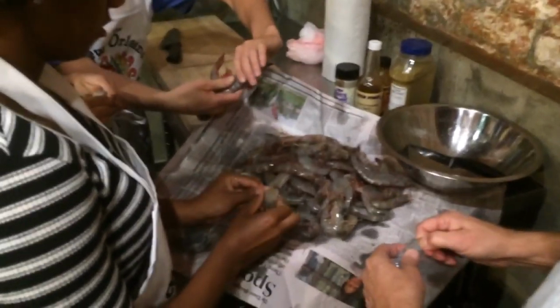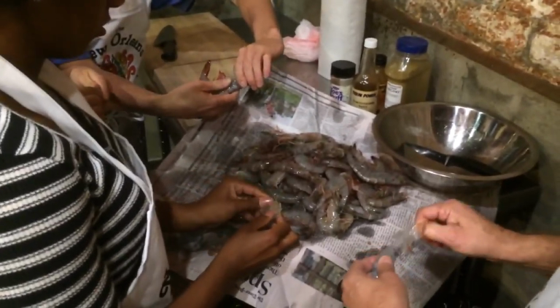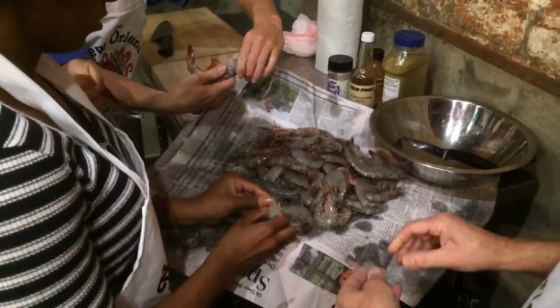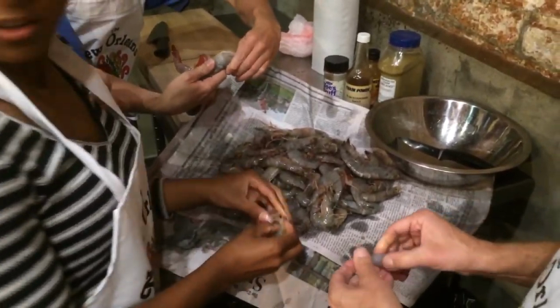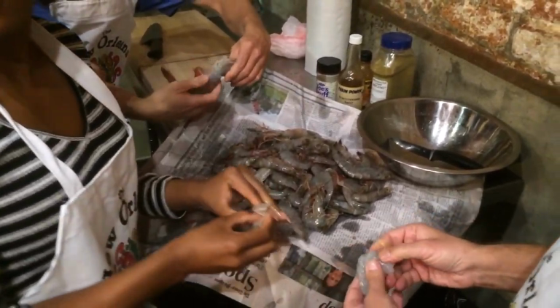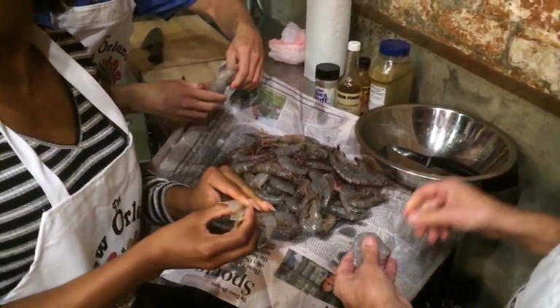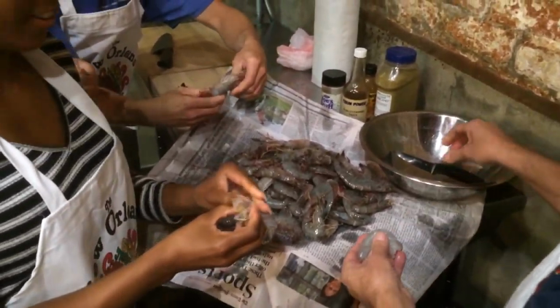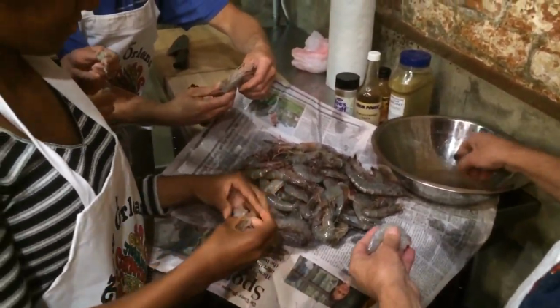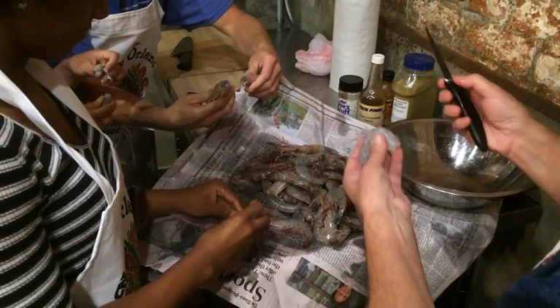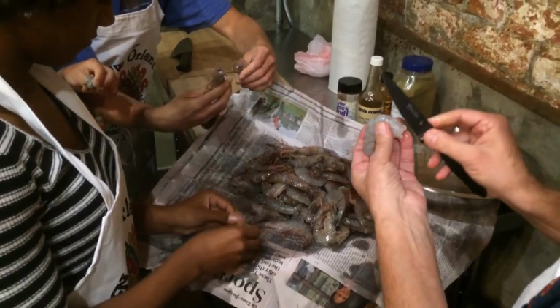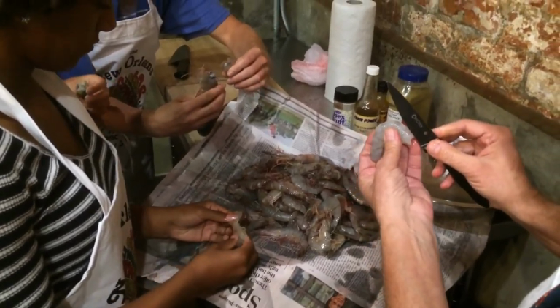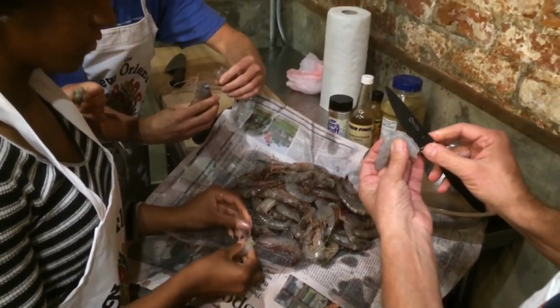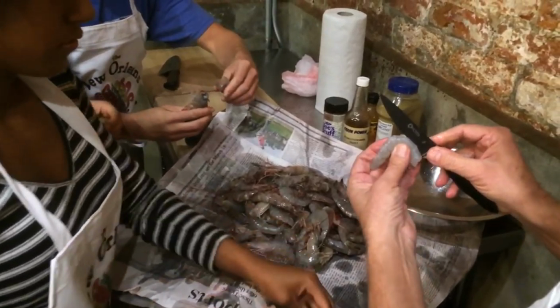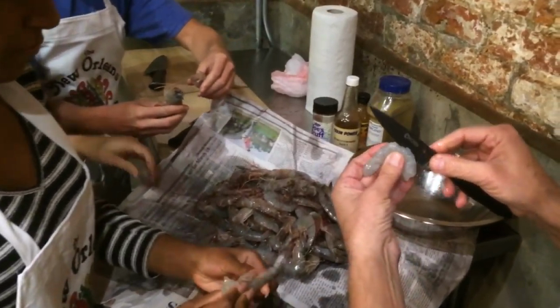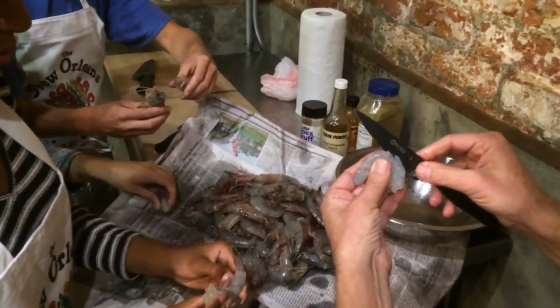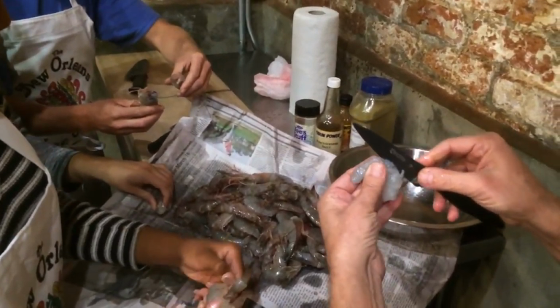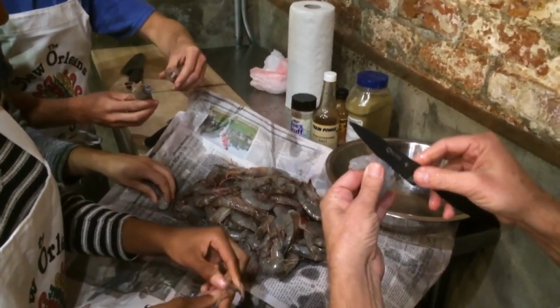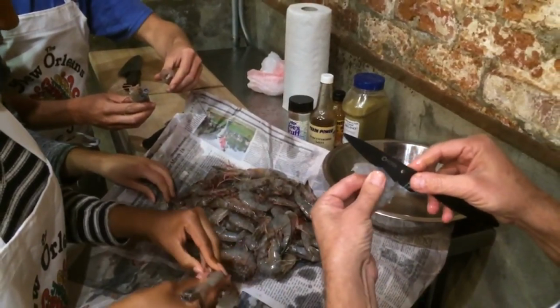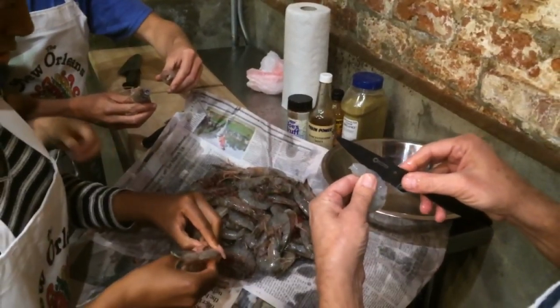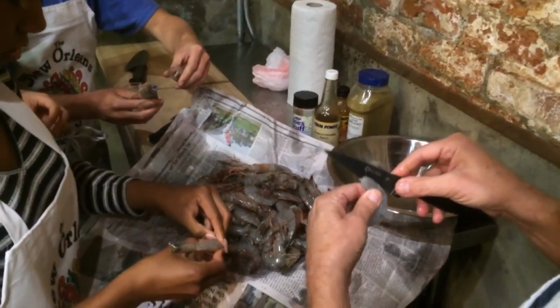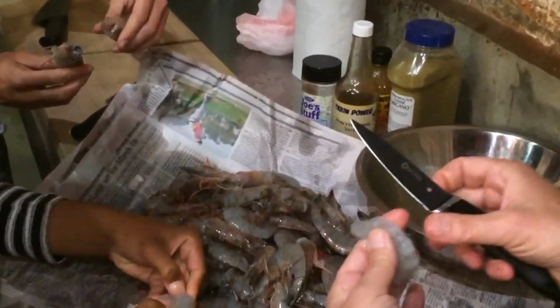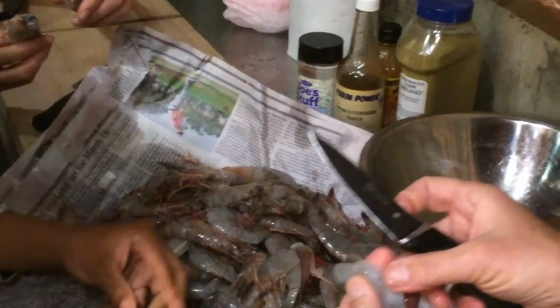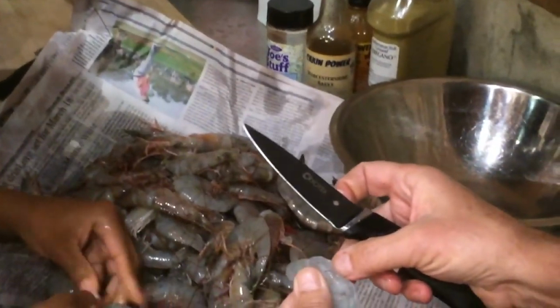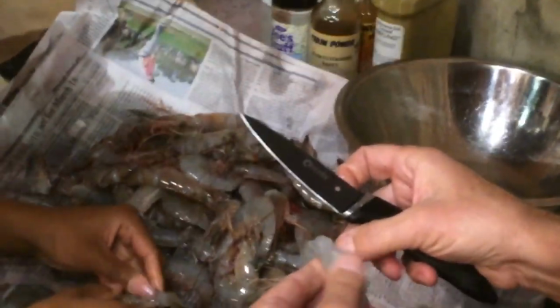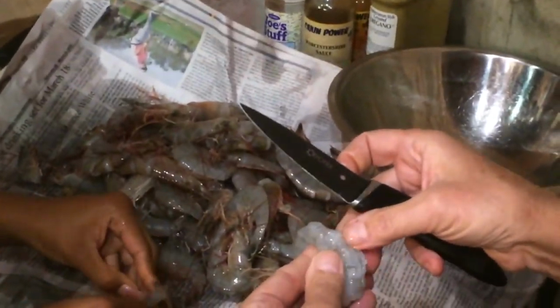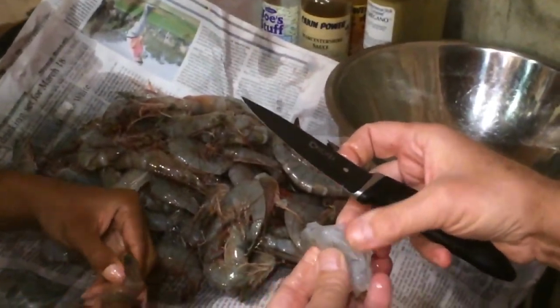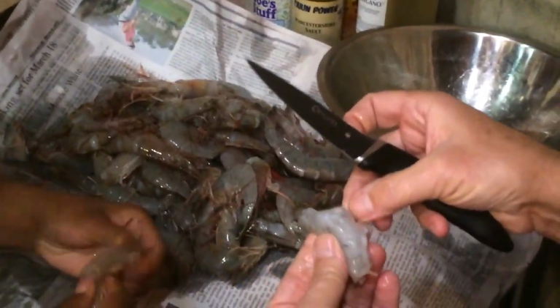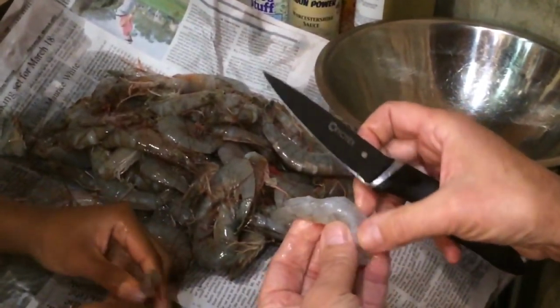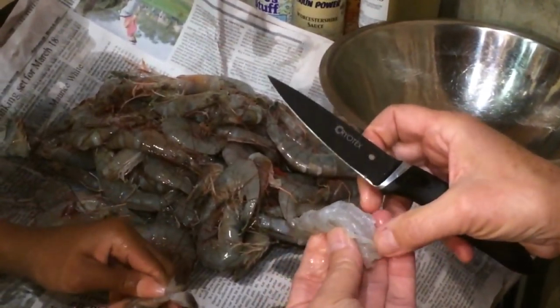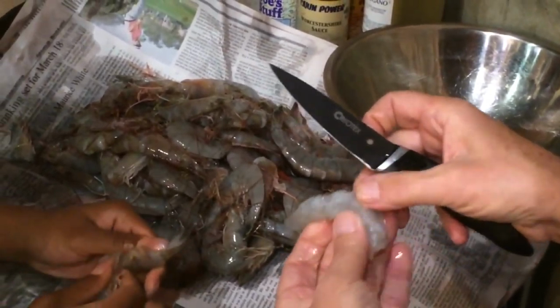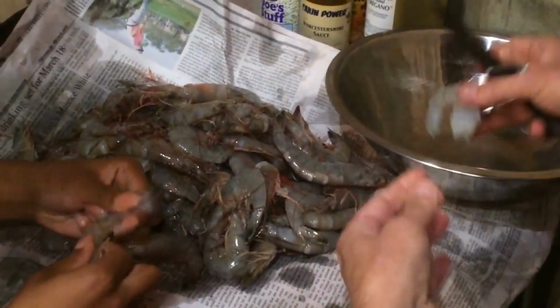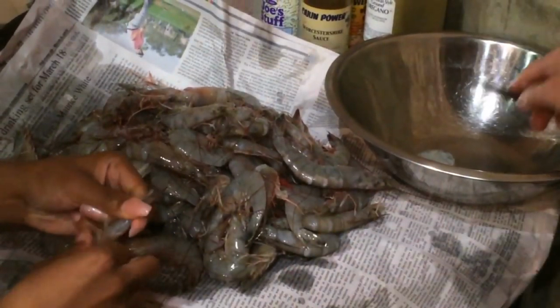So you turn them and peel. Then you take a knife and kind of run it up the back like that. And then you can go in and if there's a poop line, you can get rid of it. Take it out and then throw them in there.